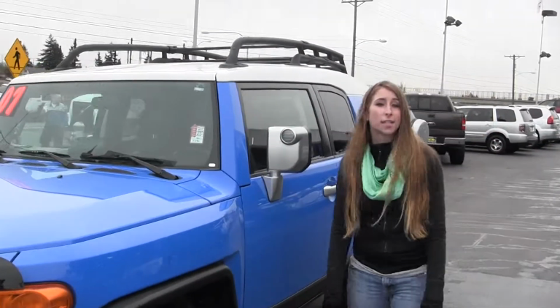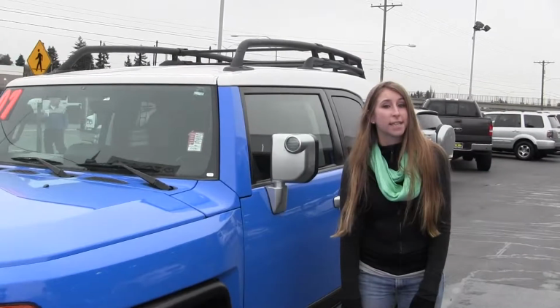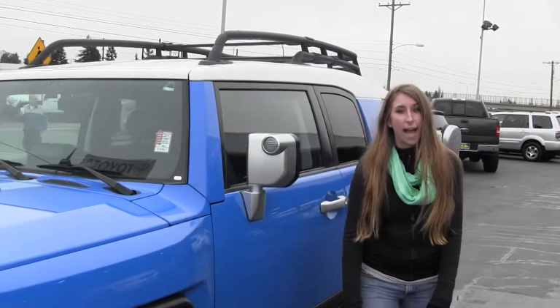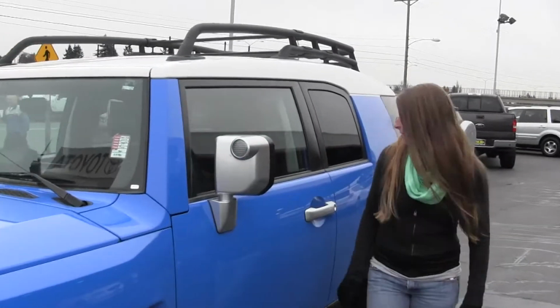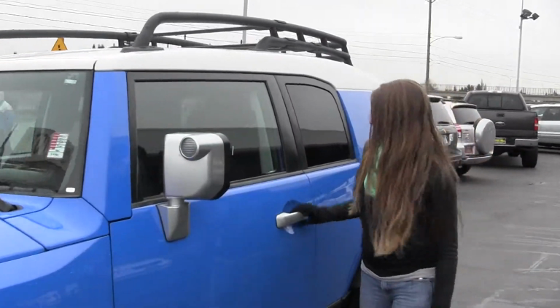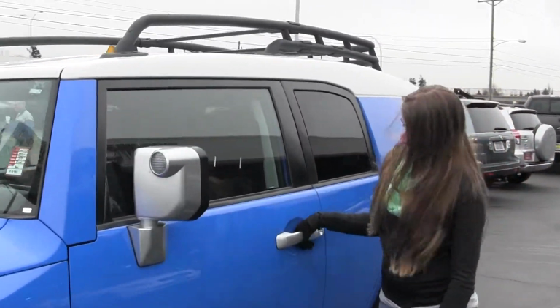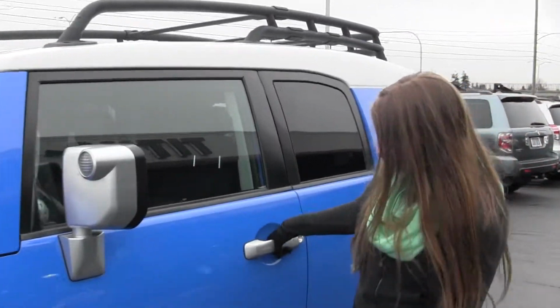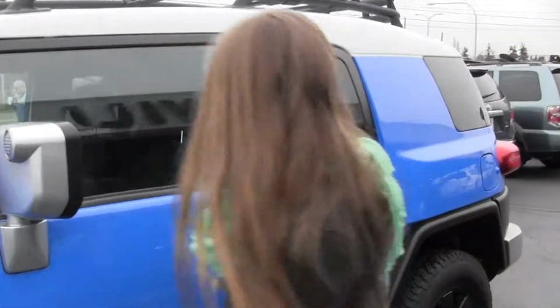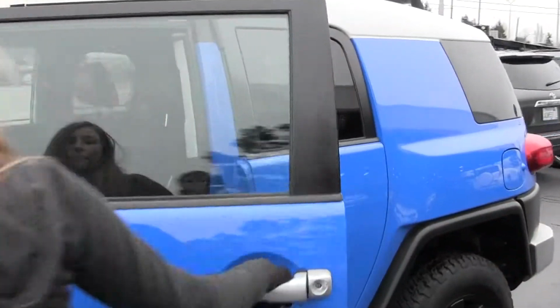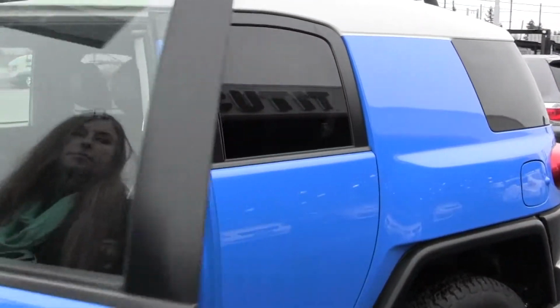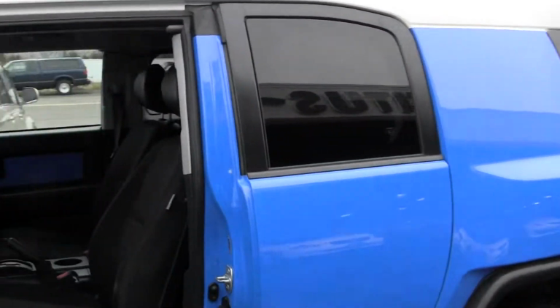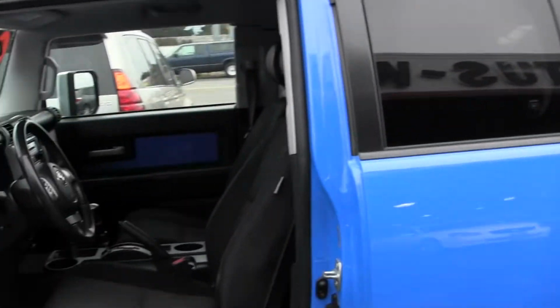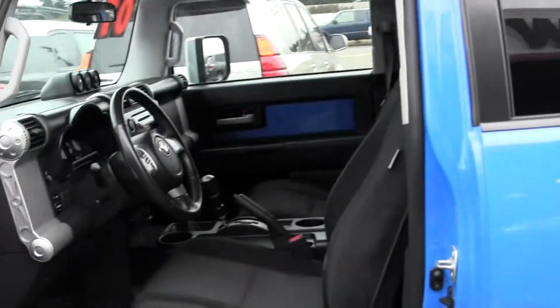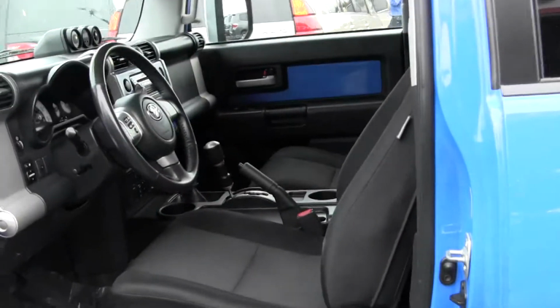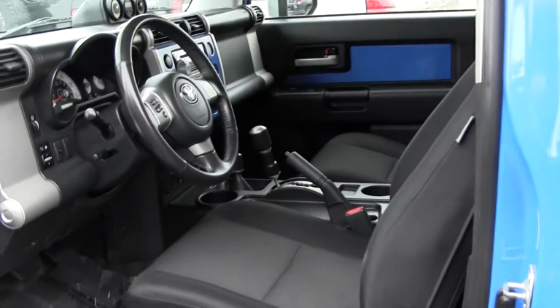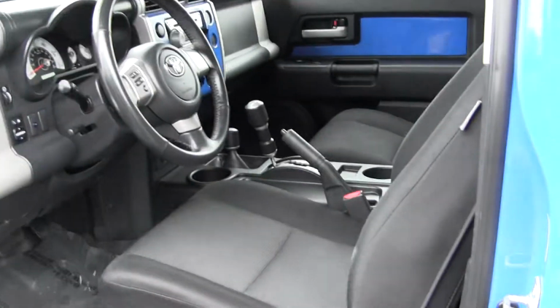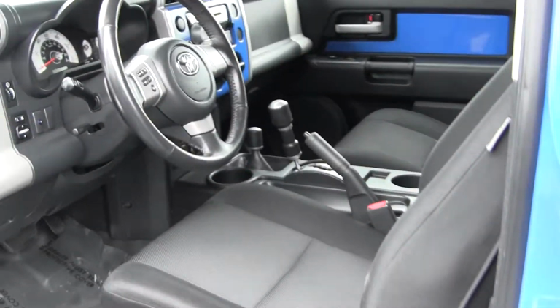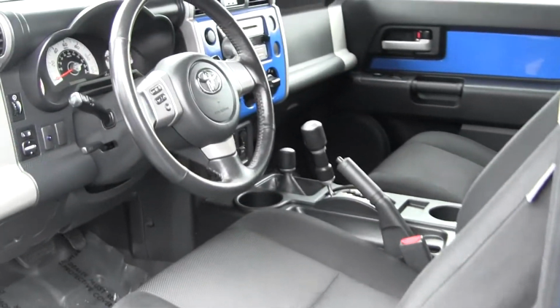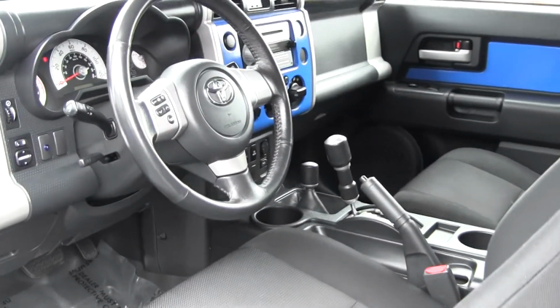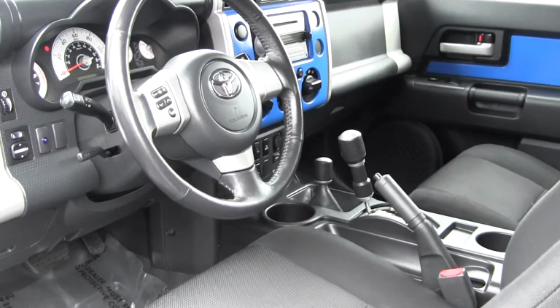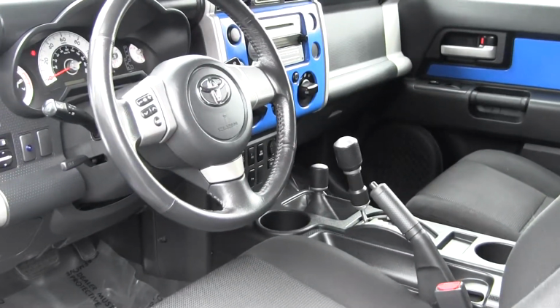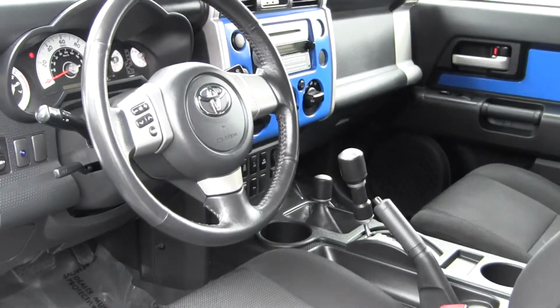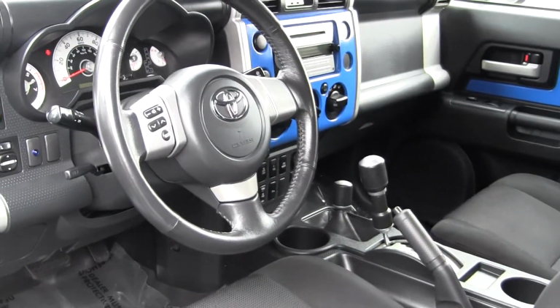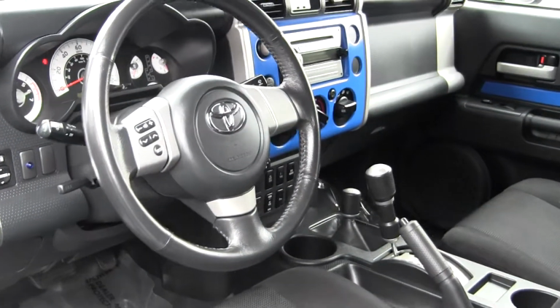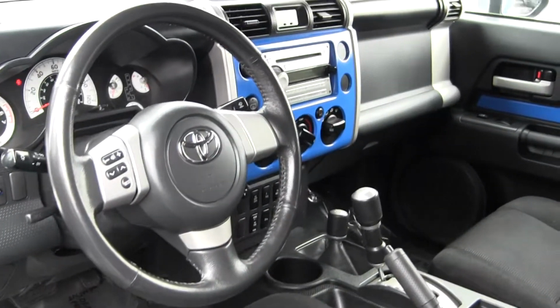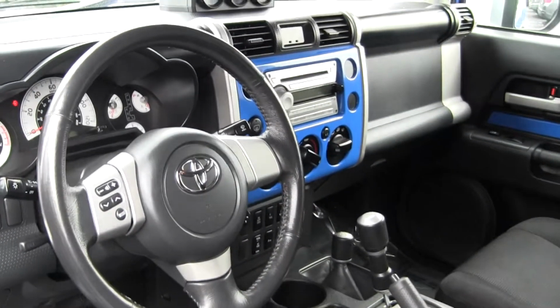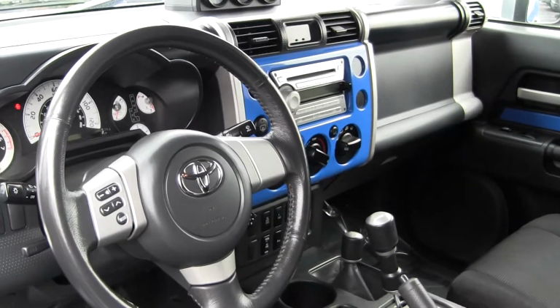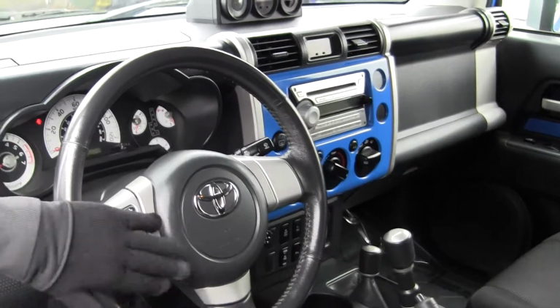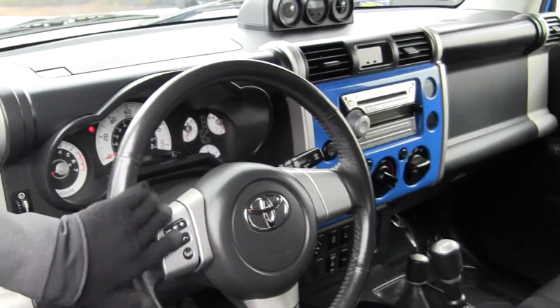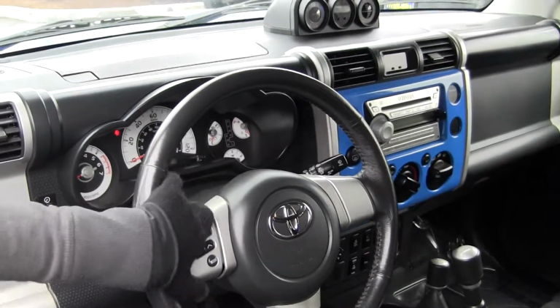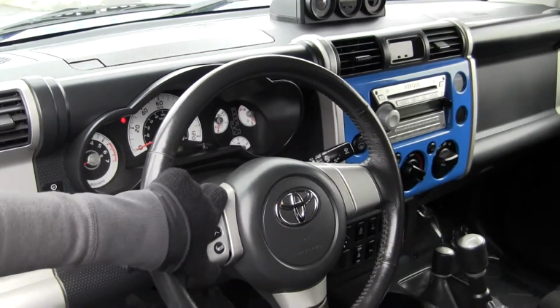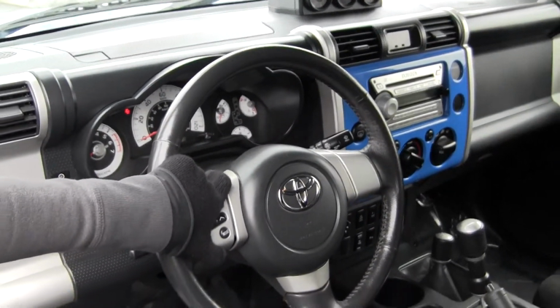Let's take a look on the inside. Inside you have your cloth interior, iPod integration, low and high gearing. You also have controls here at your steering wheel.